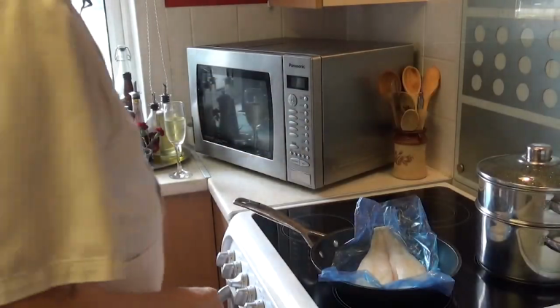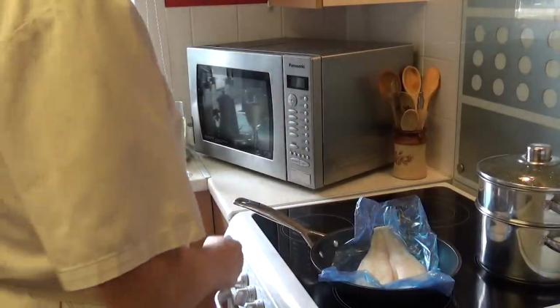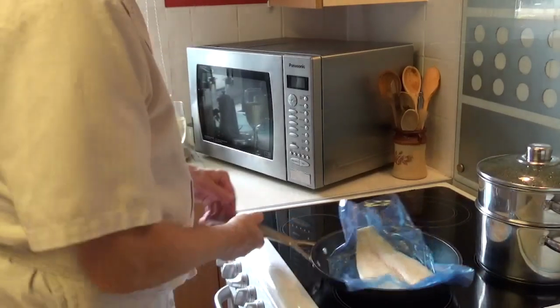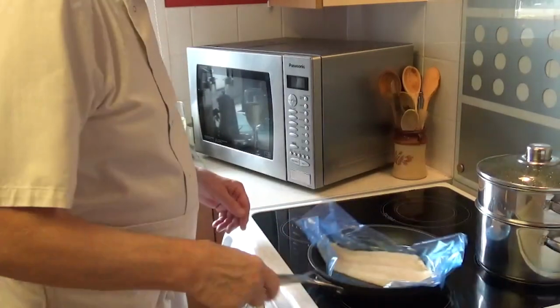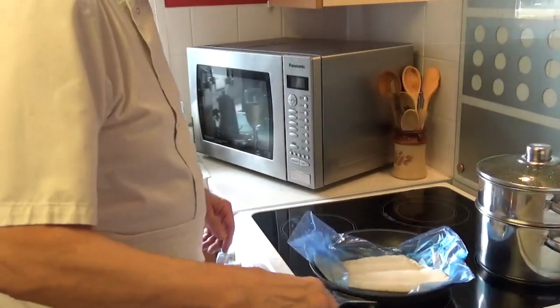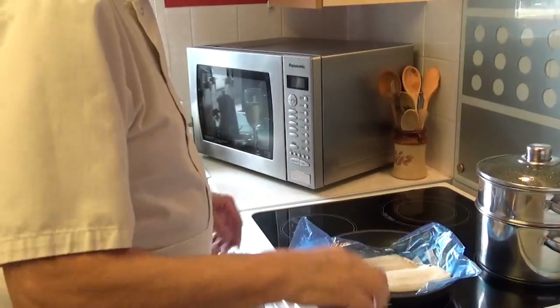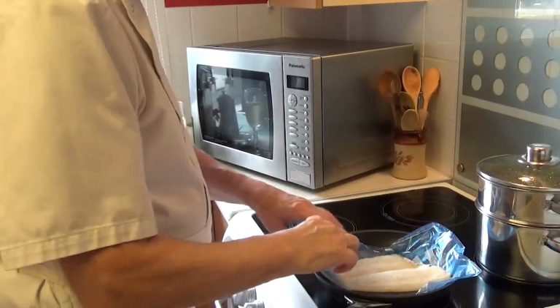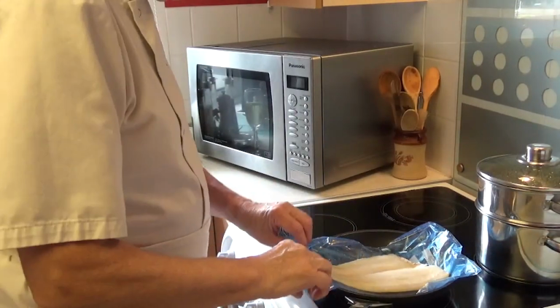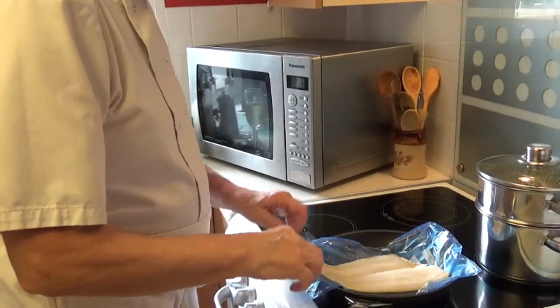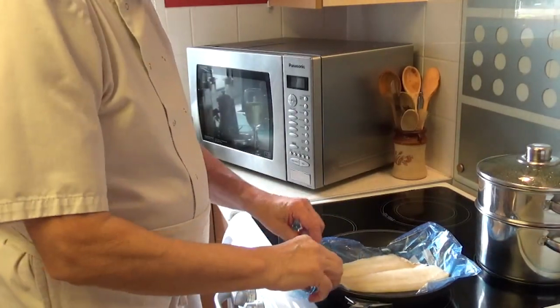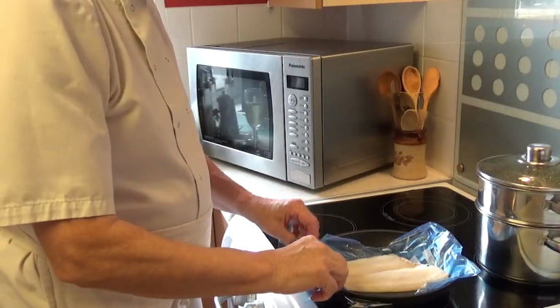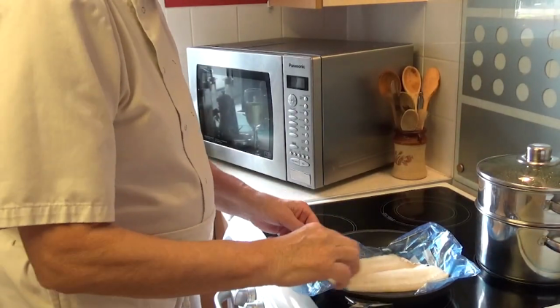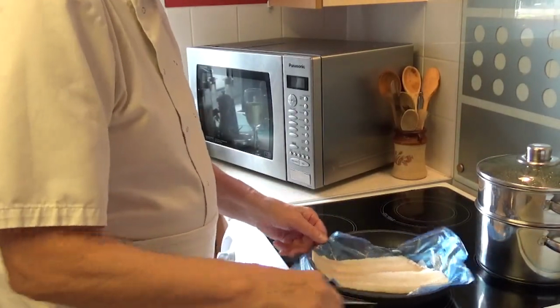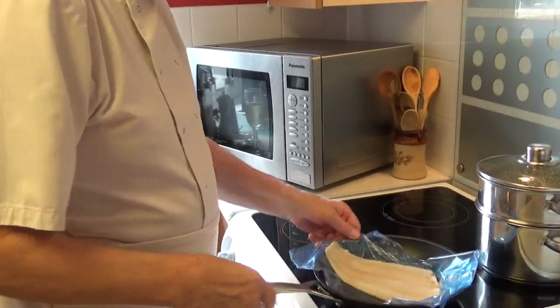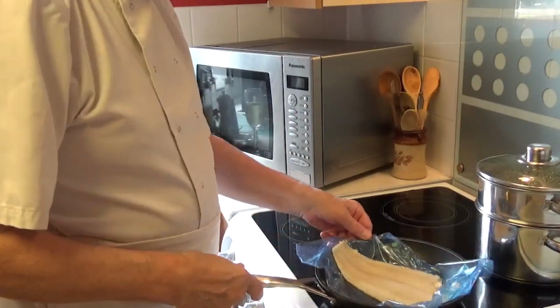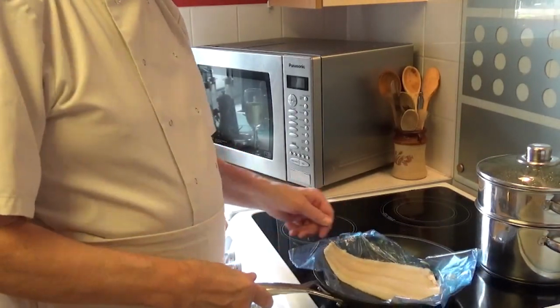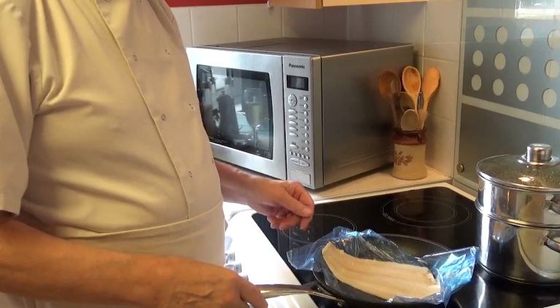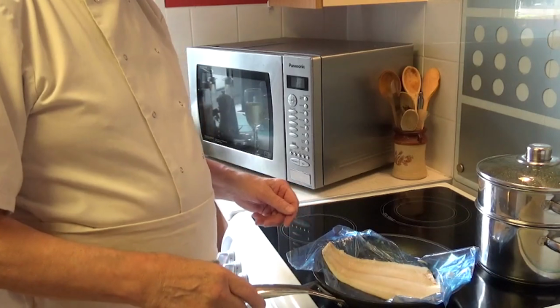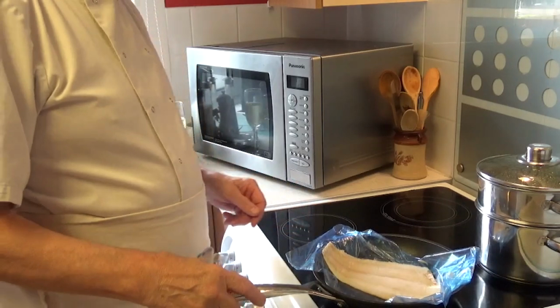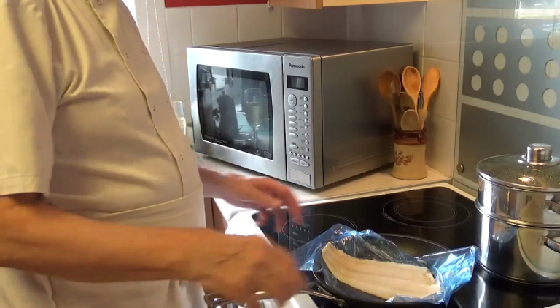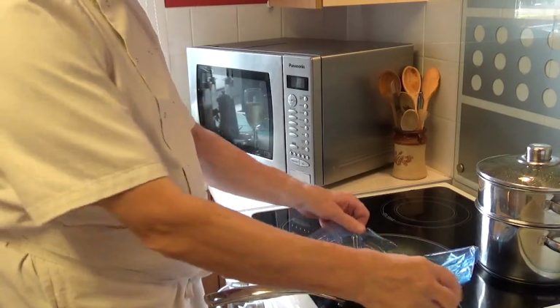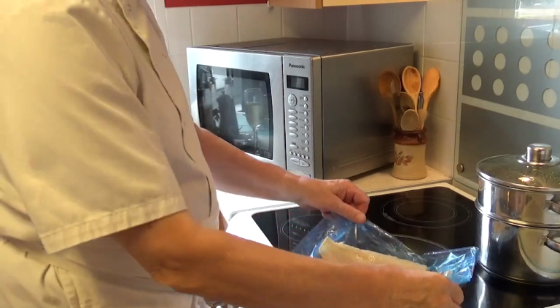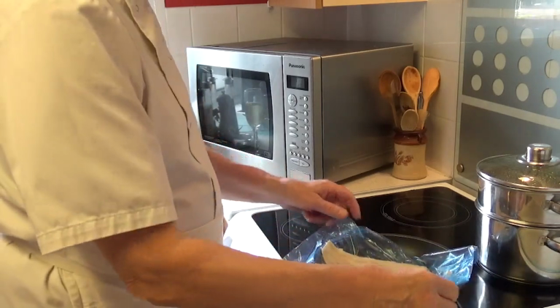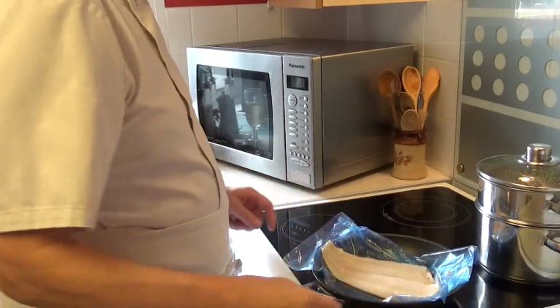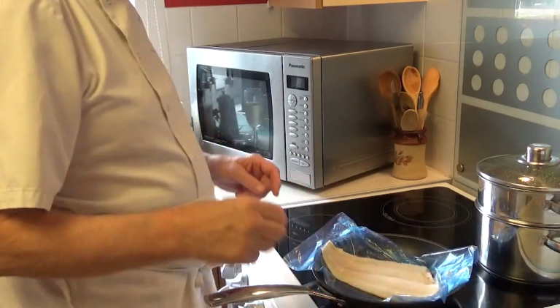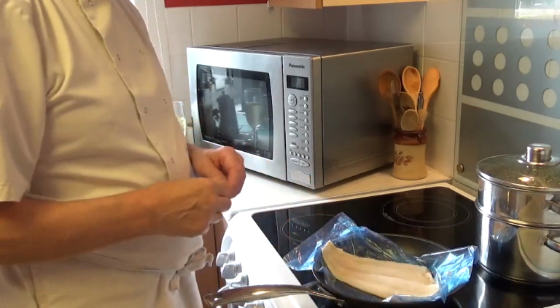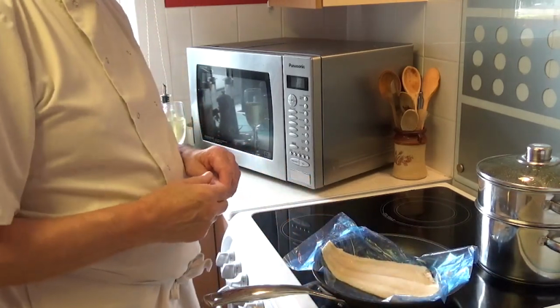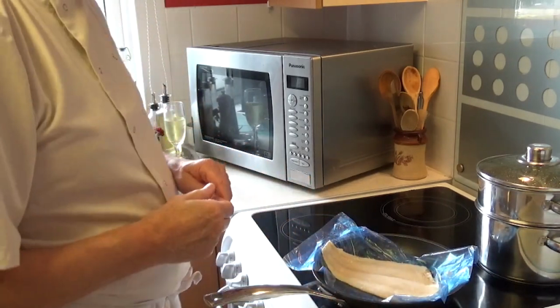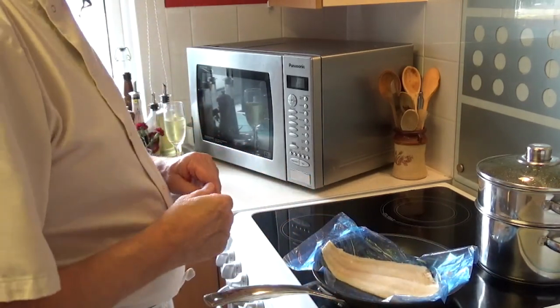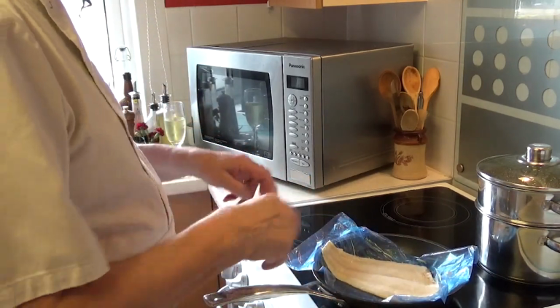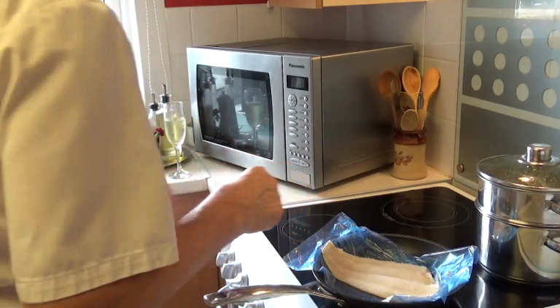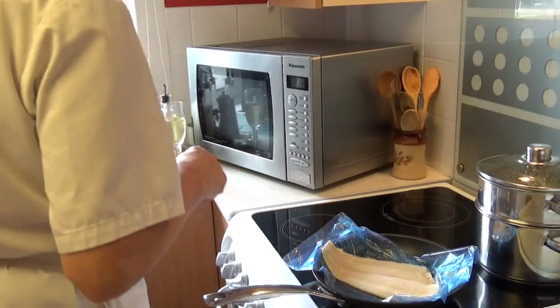Crazy Chef here again. Today we're going to fry a grill fillet. I've prepared the grill — I've cut the head and the tail, filleted it, and cut all the fins off.